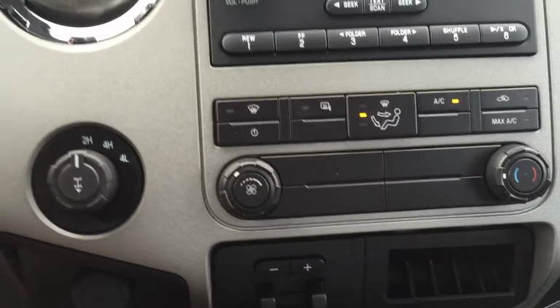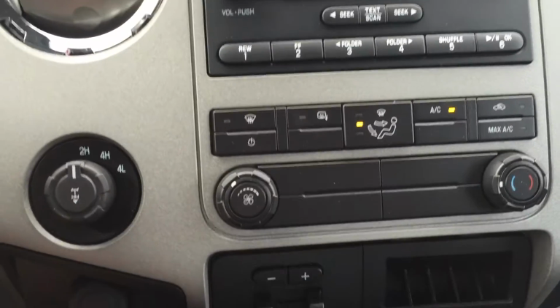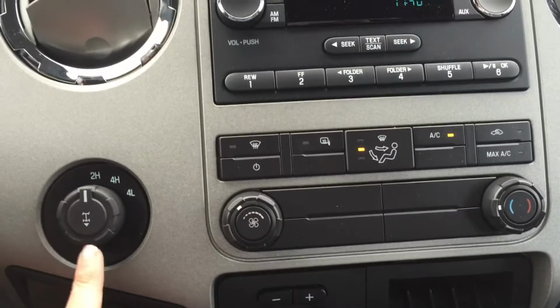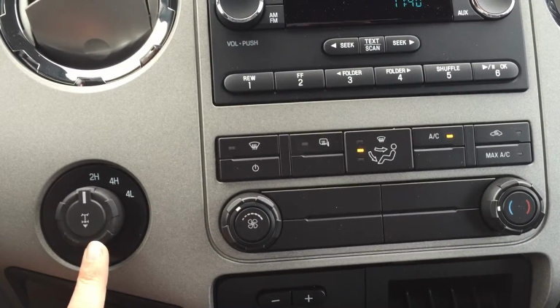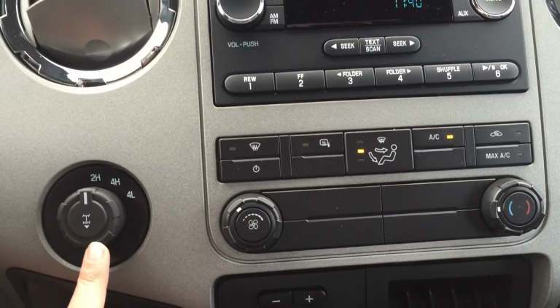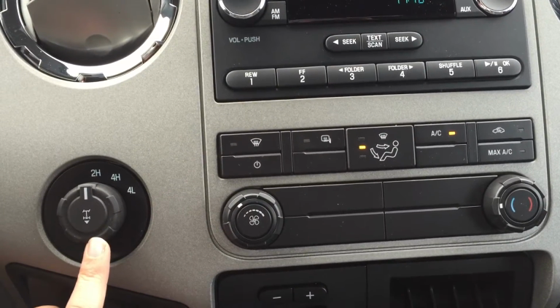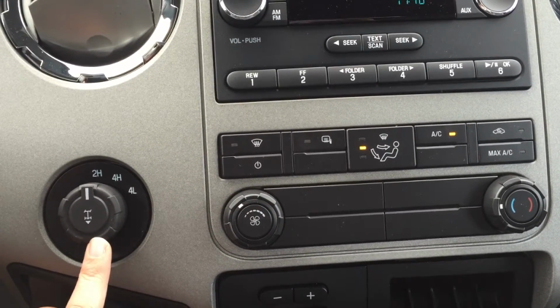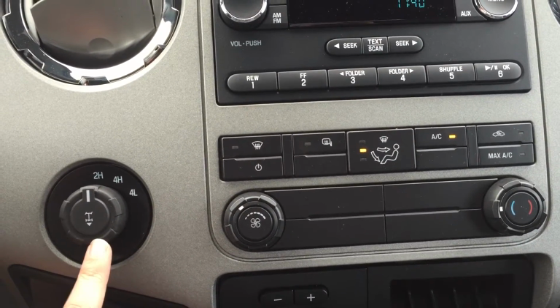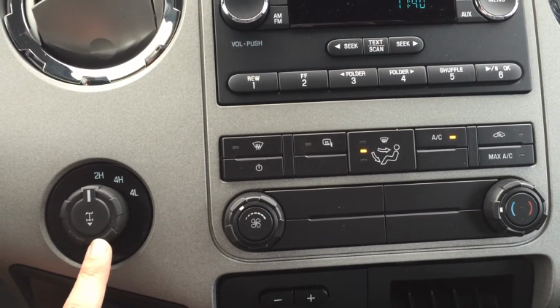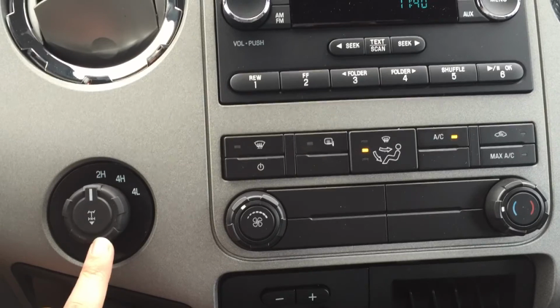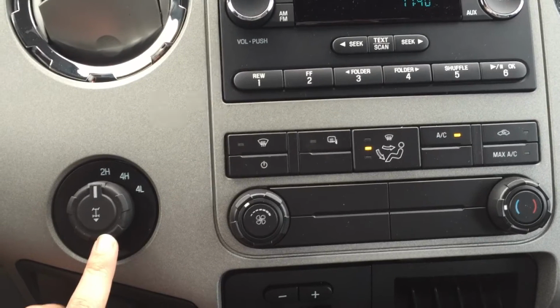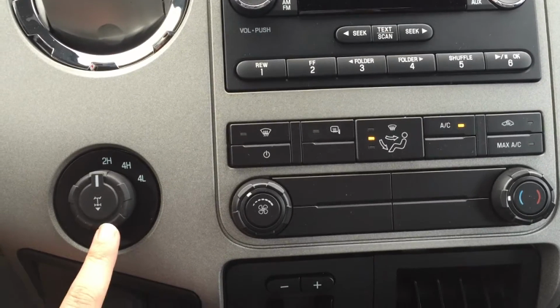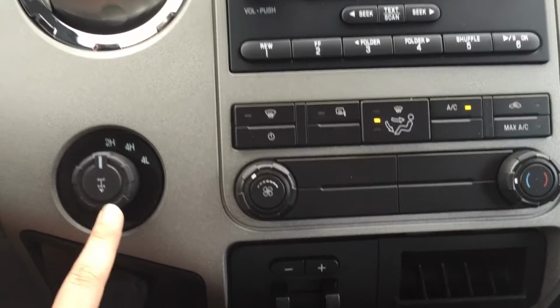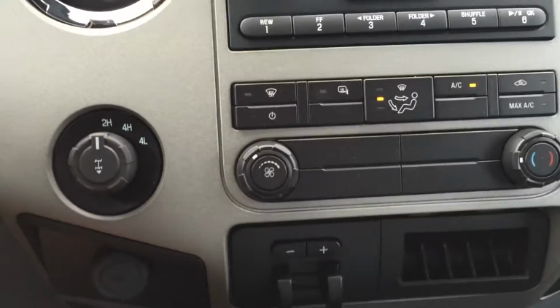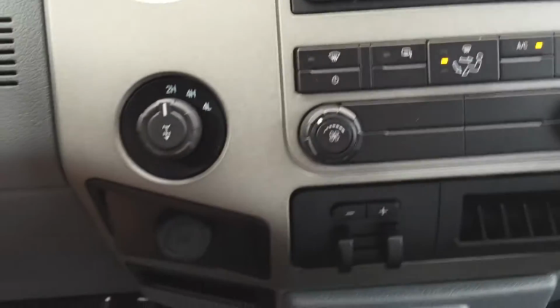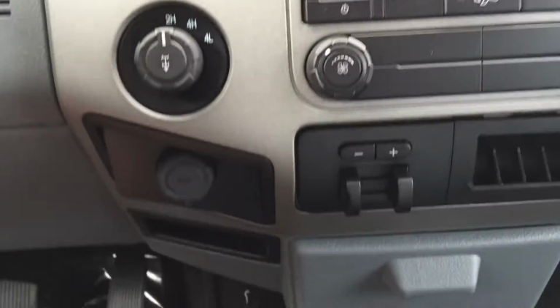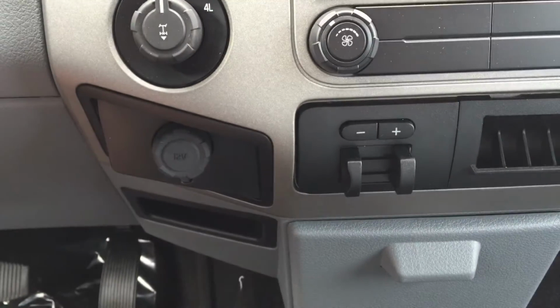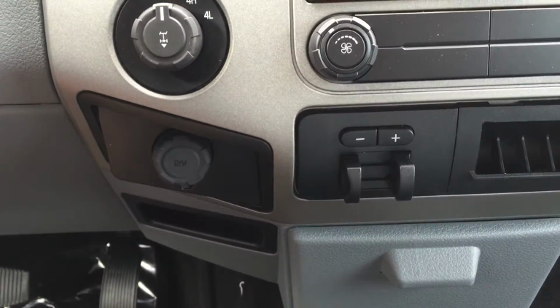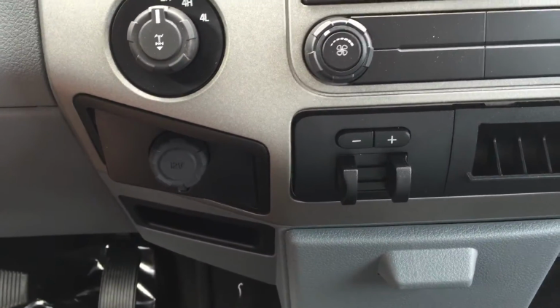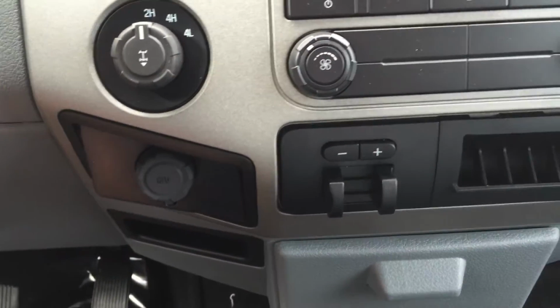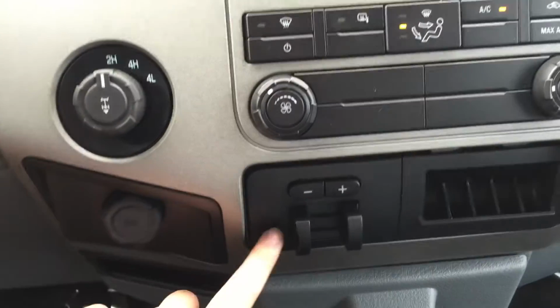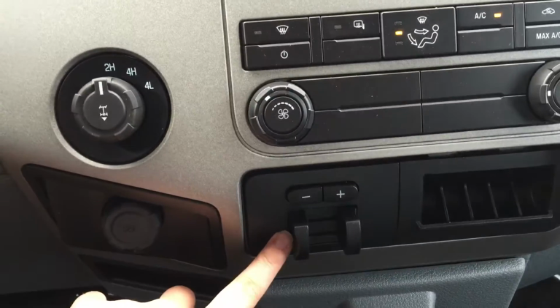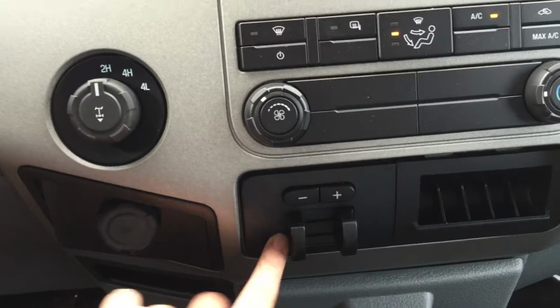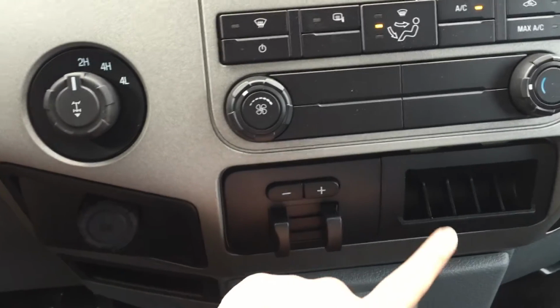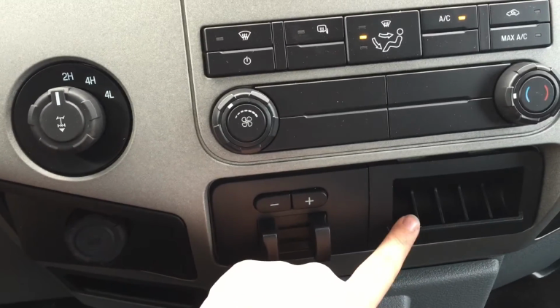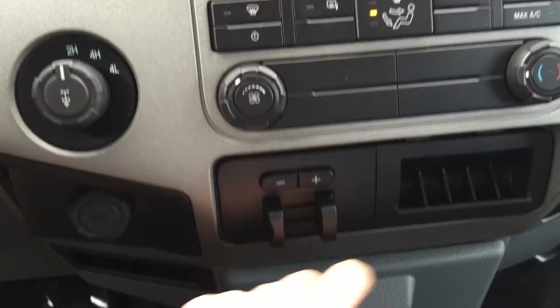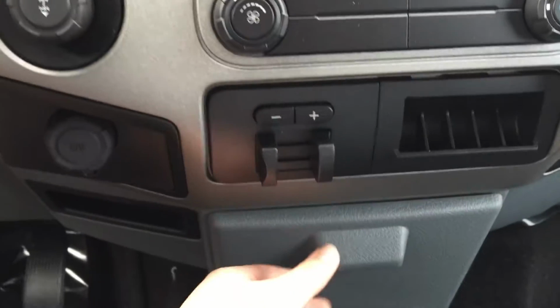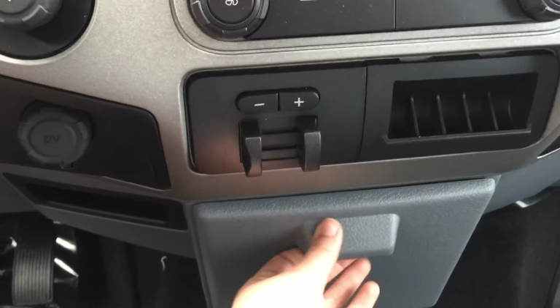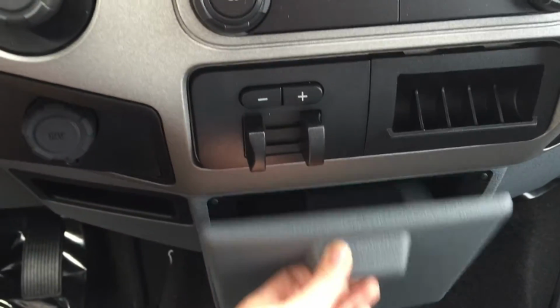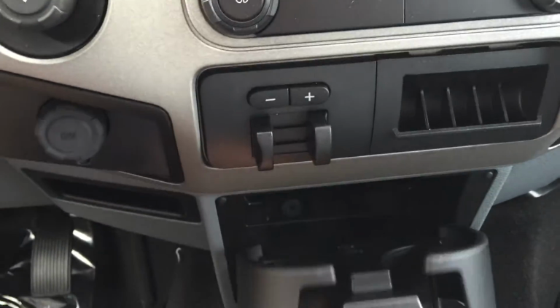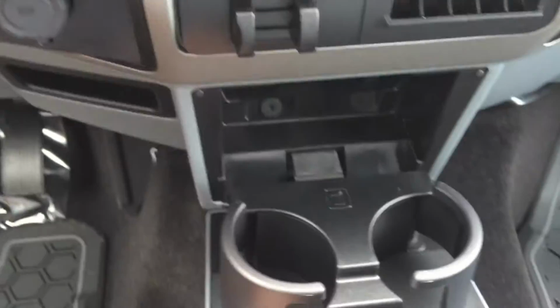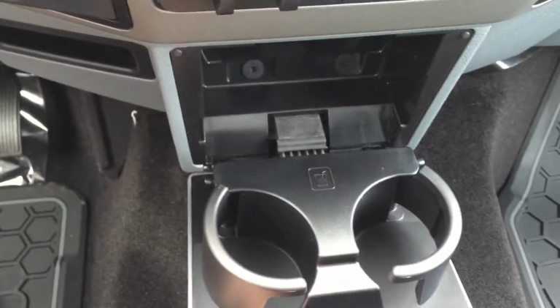On the side here you've got the different drive modes: two high, four high, four low, and it's got a locking differential. Below that you've got a power outlet, your trailer brake, coin holders, and this right here opens up to give you two cup holders.